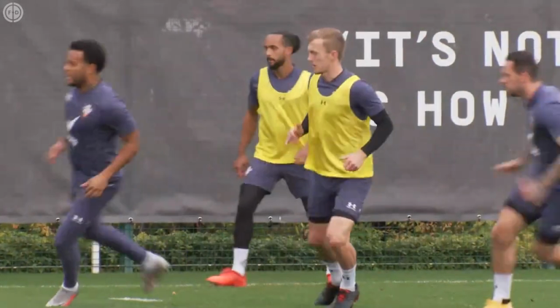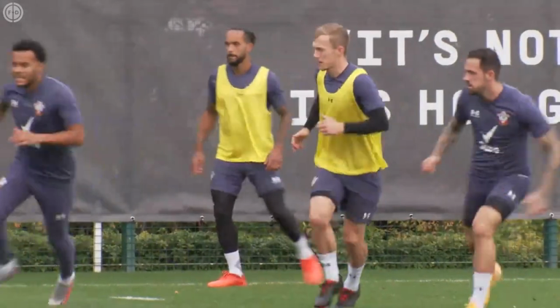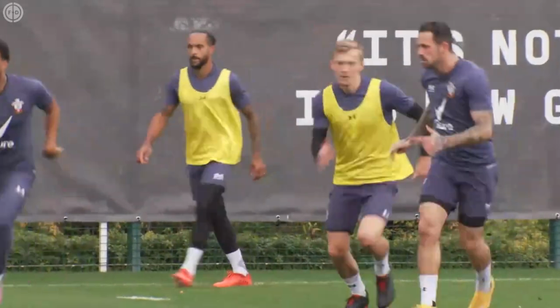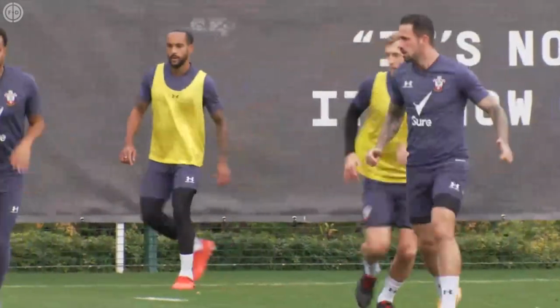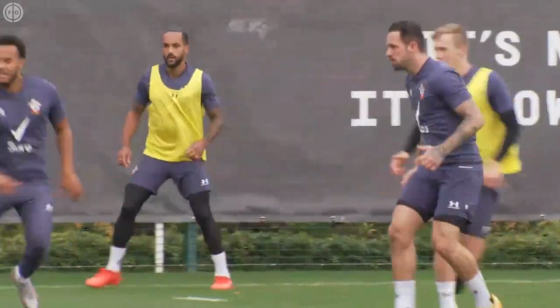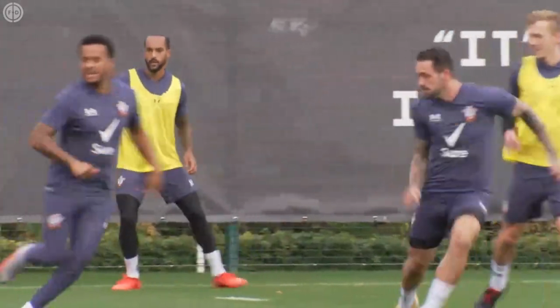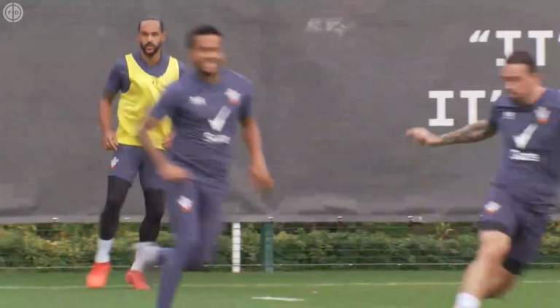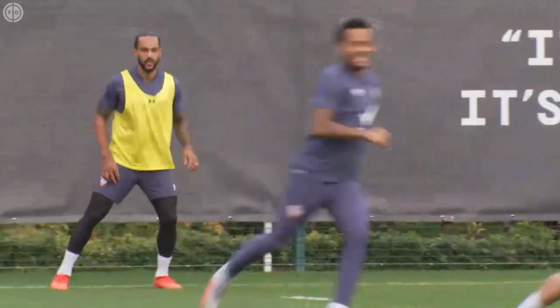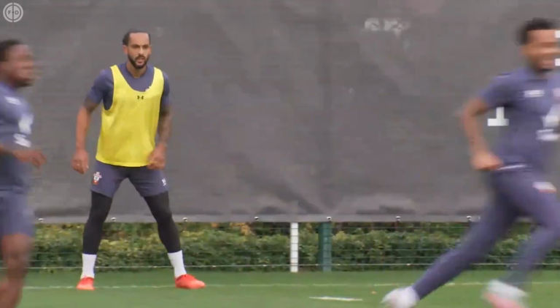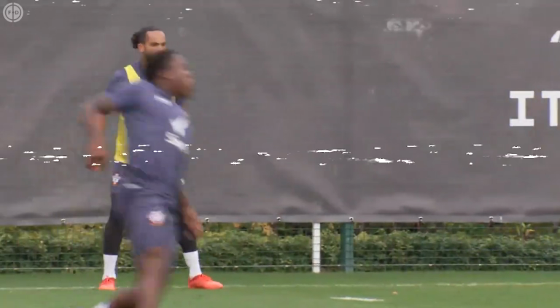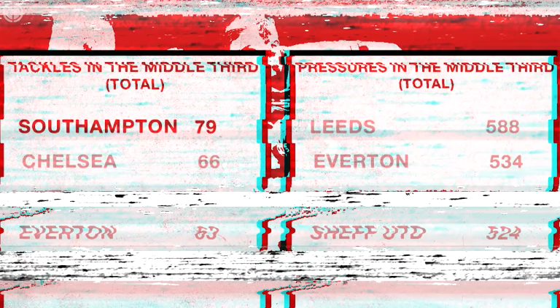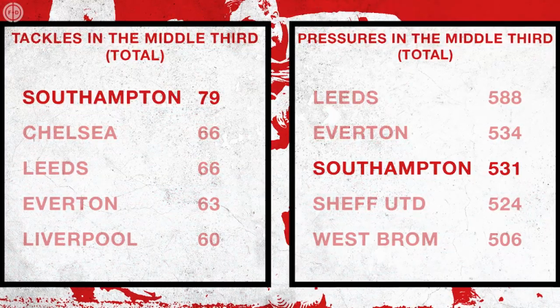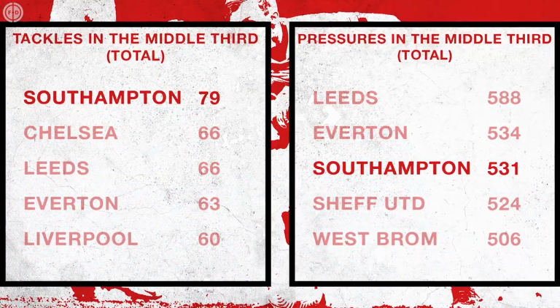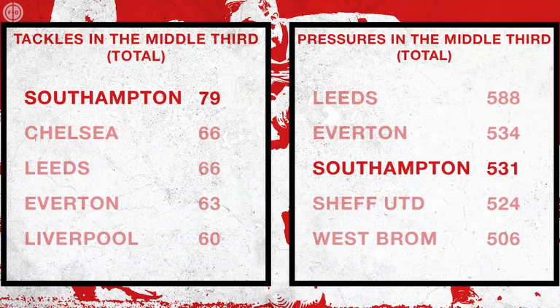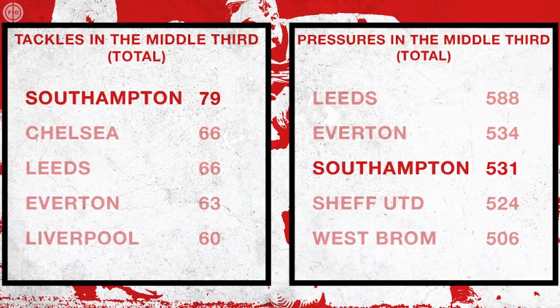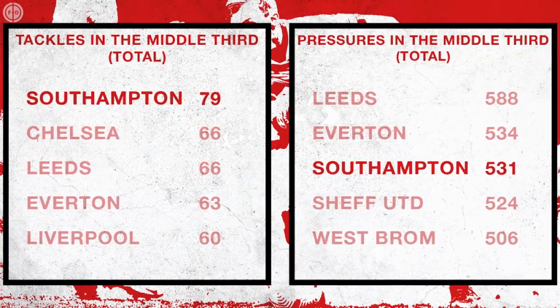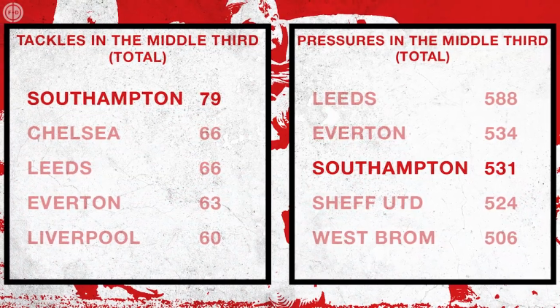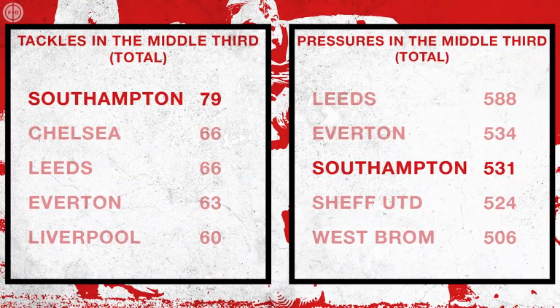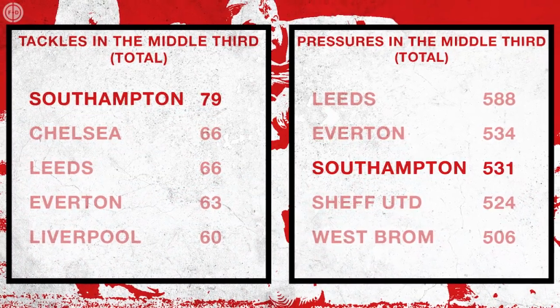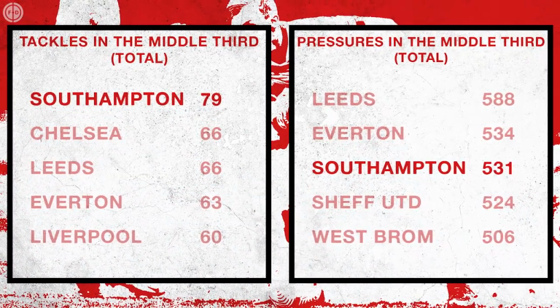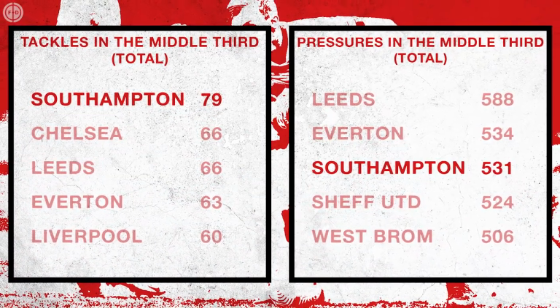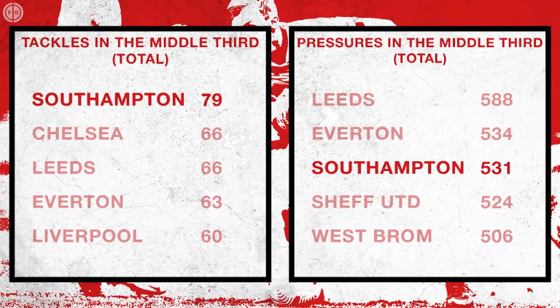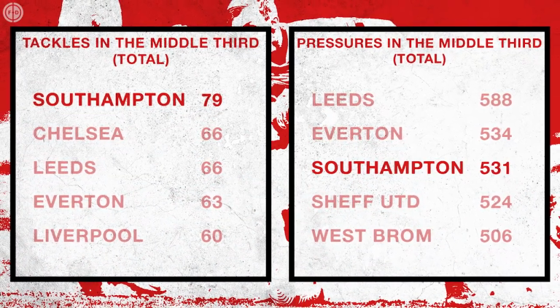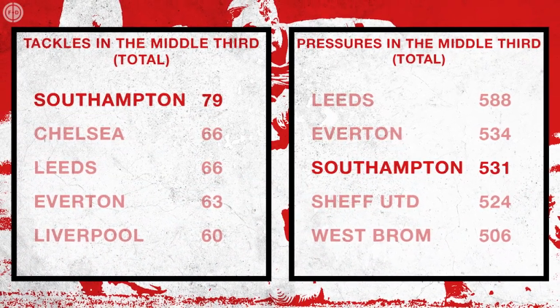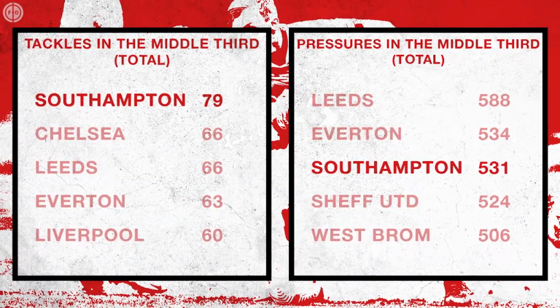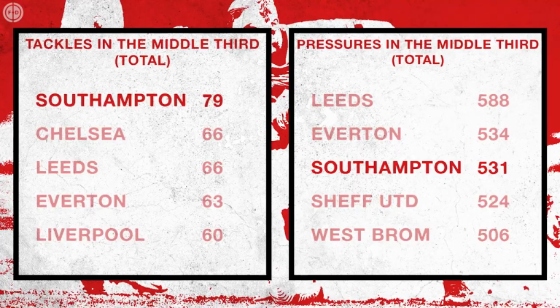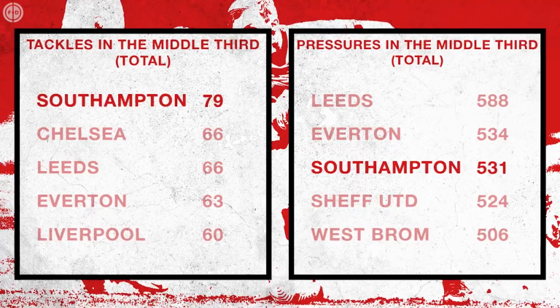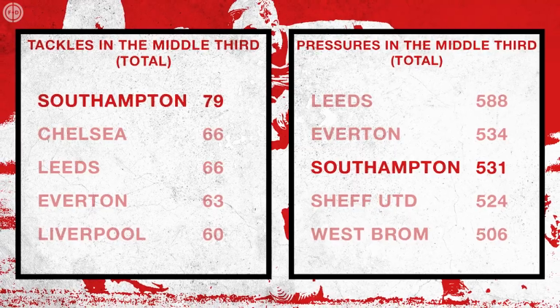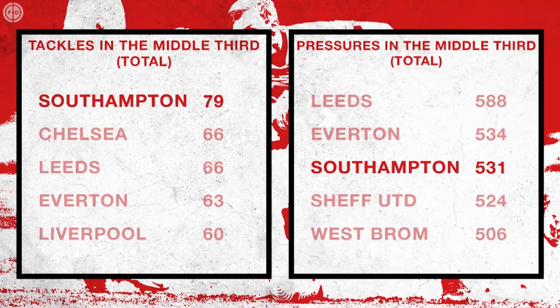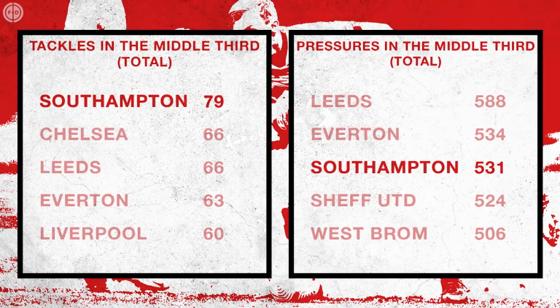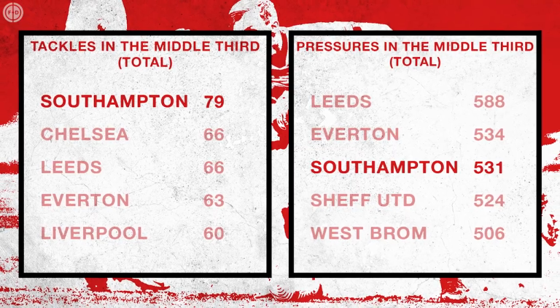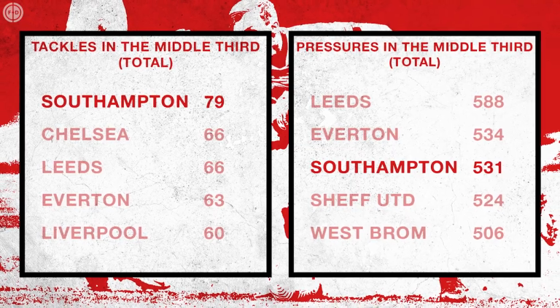In the midfield third they're especially aggressive, ranking first in that area for tackles and third for pressures, and they're just as dynamic when they win the ball back.